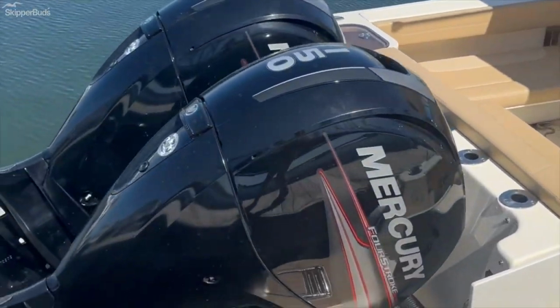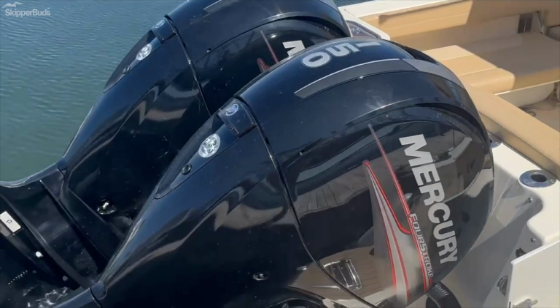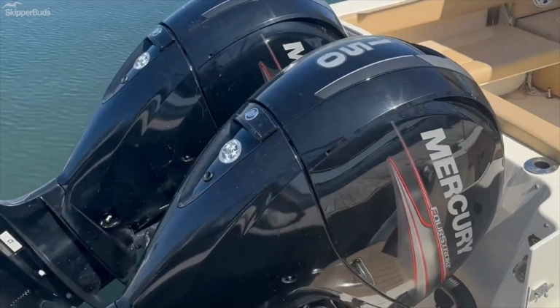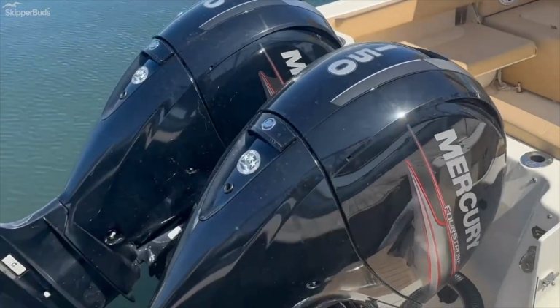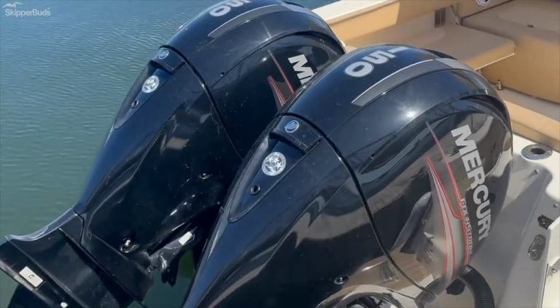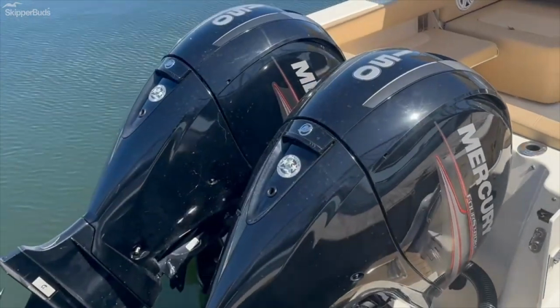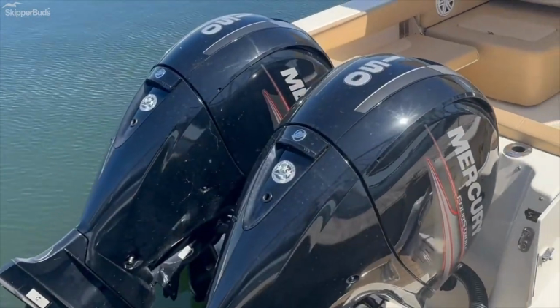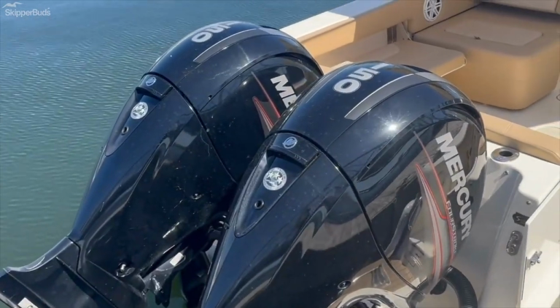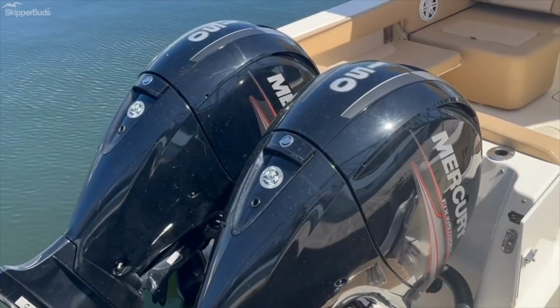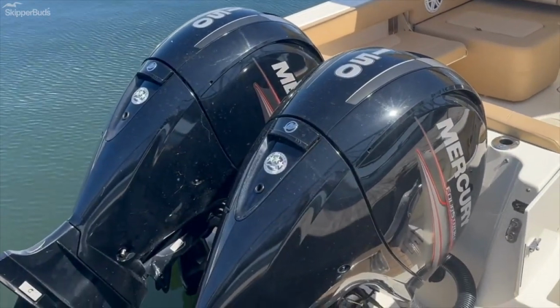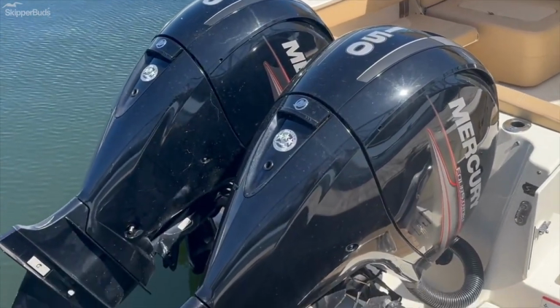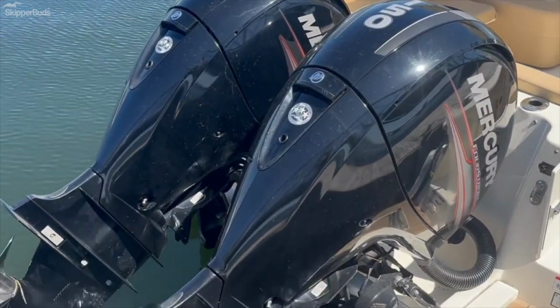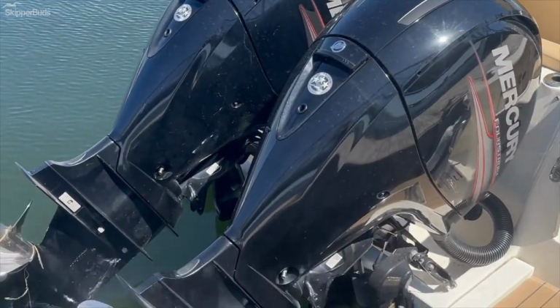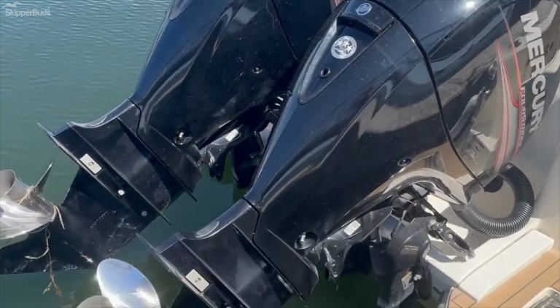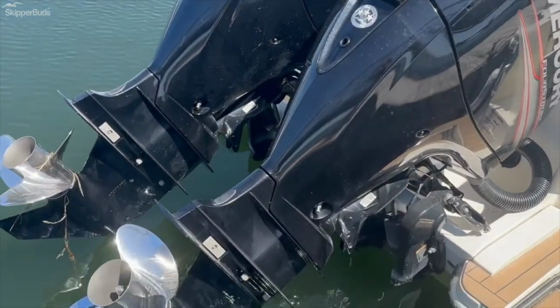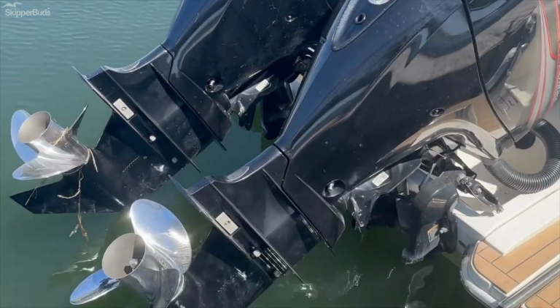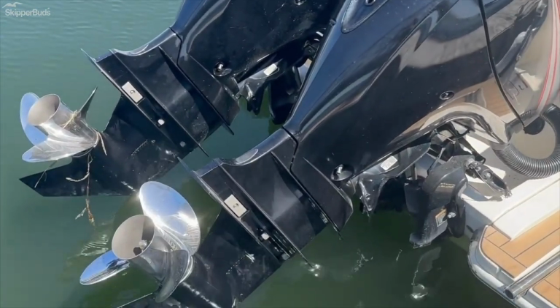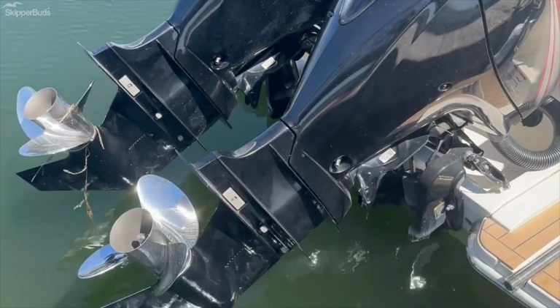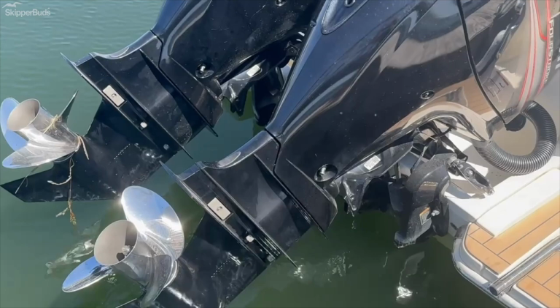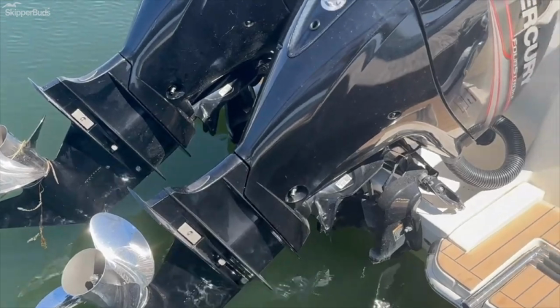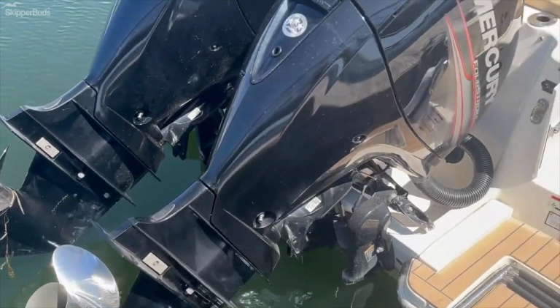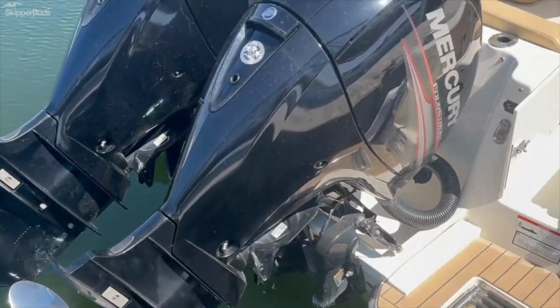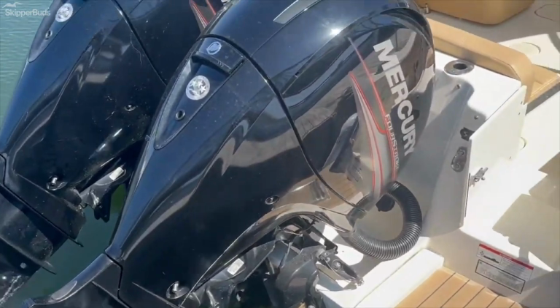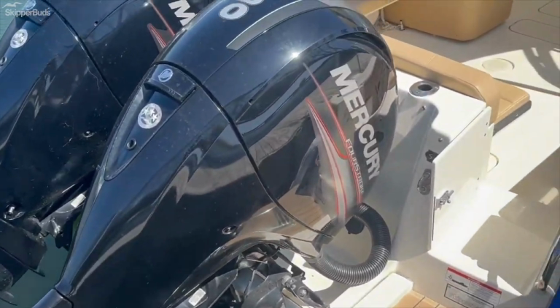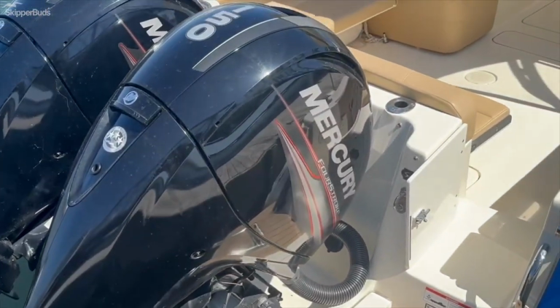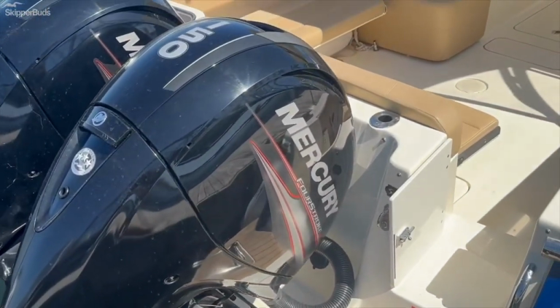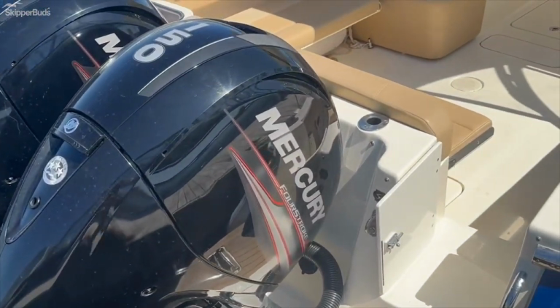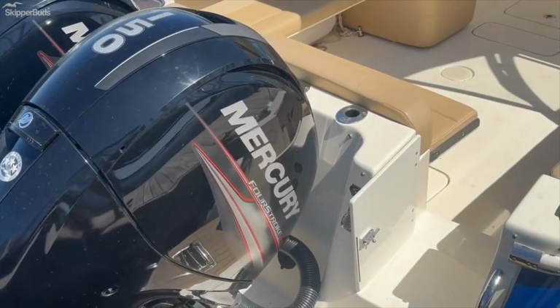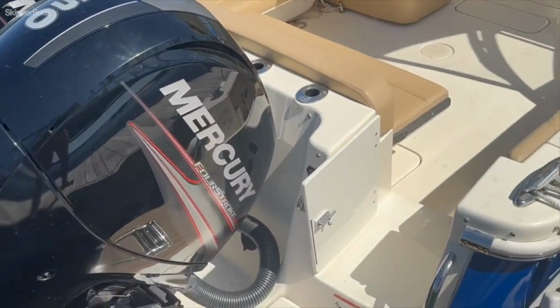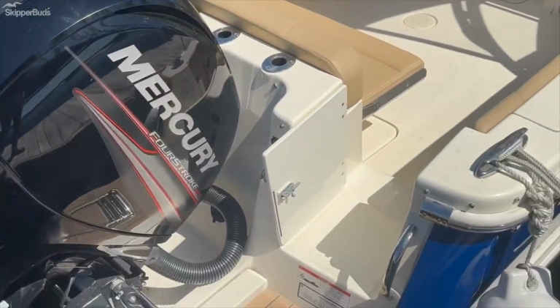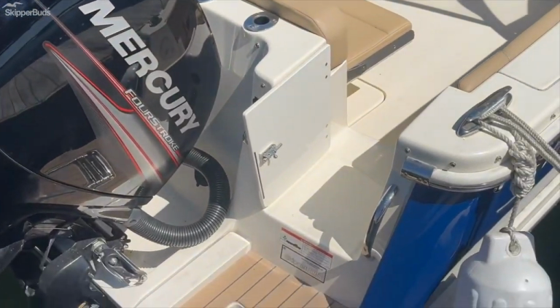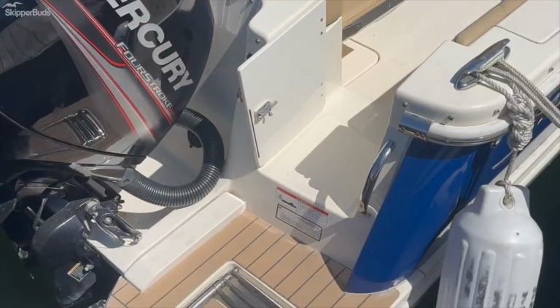Powered by twin 150 horsepower outboards with stainless steel props. Engine hours of around 150.